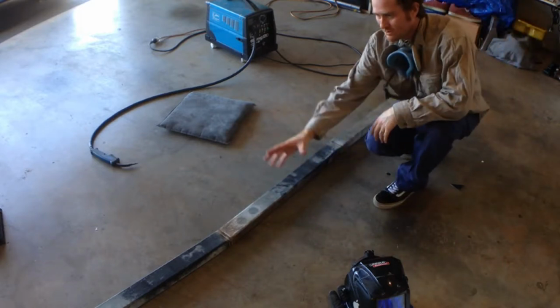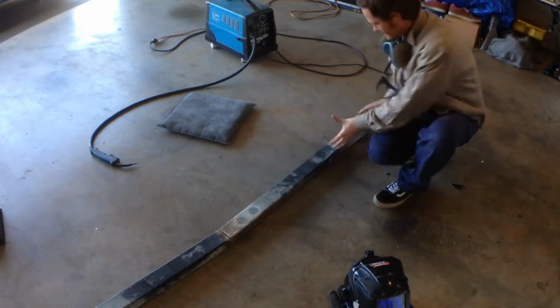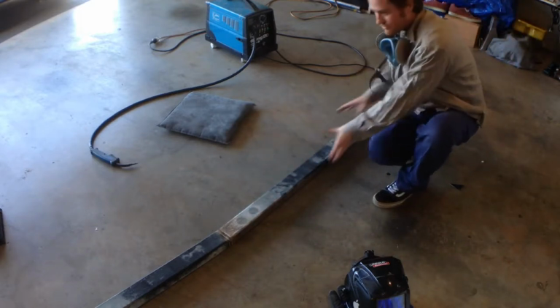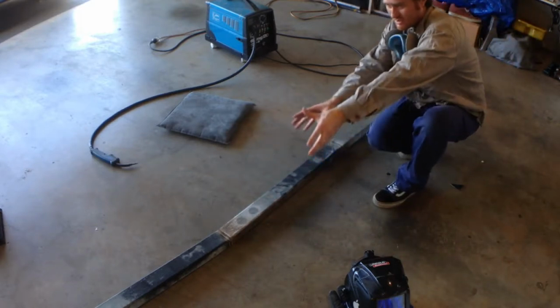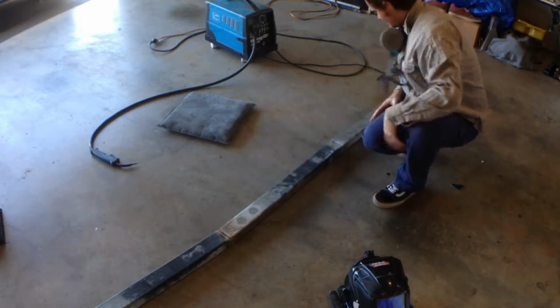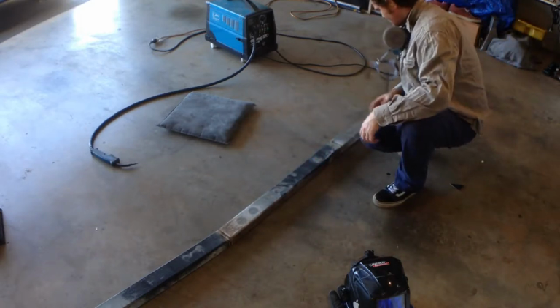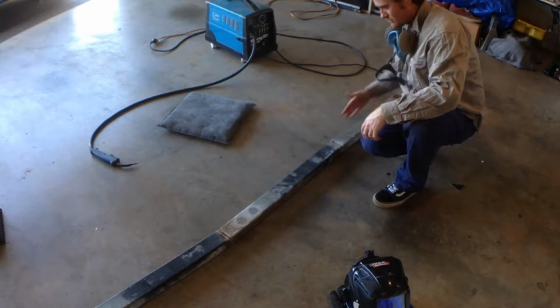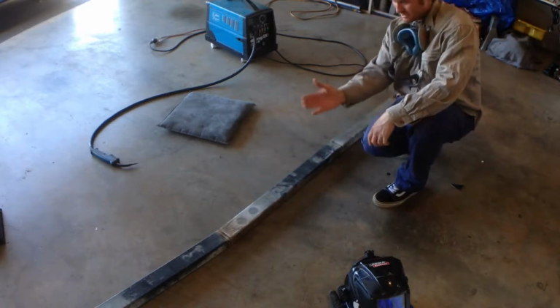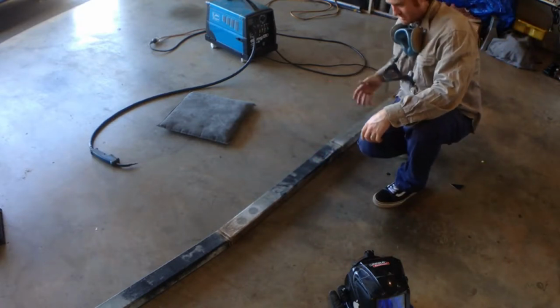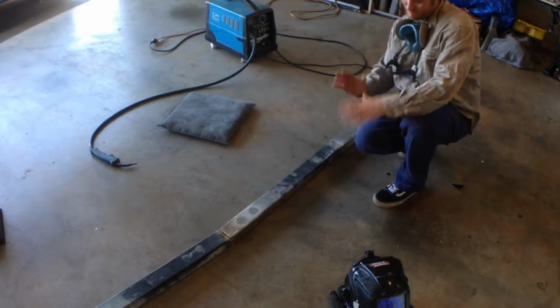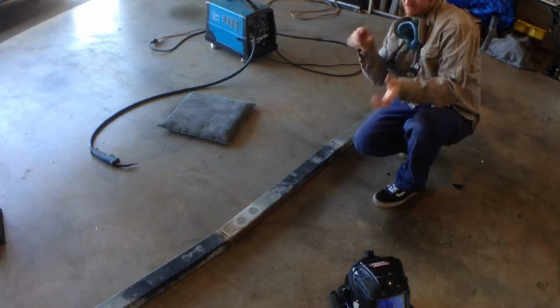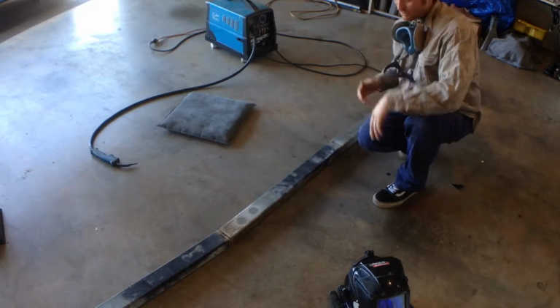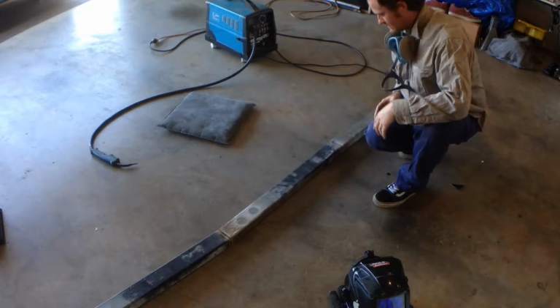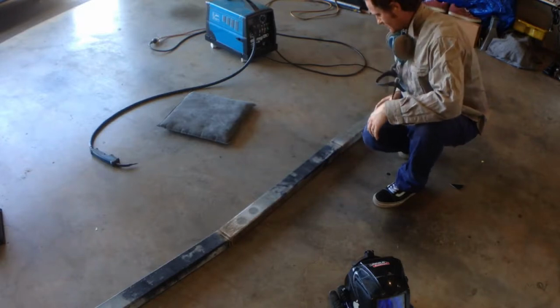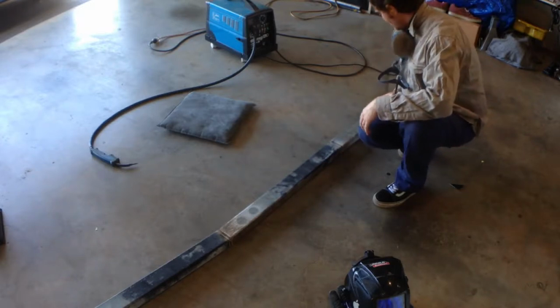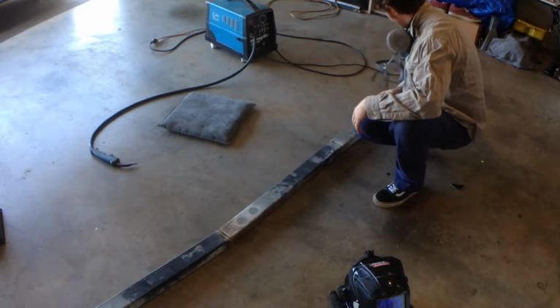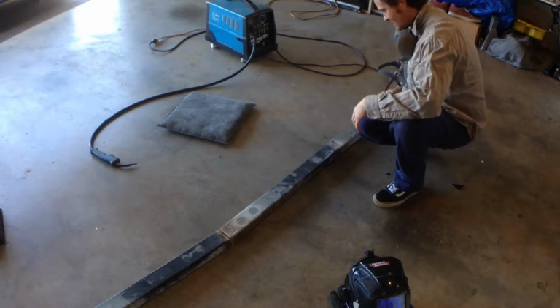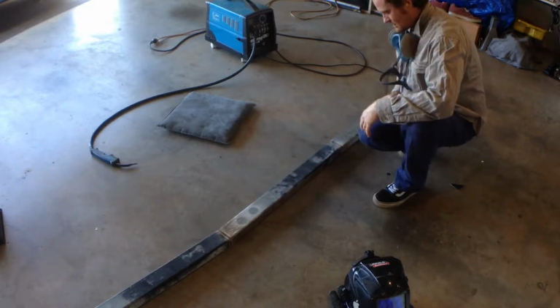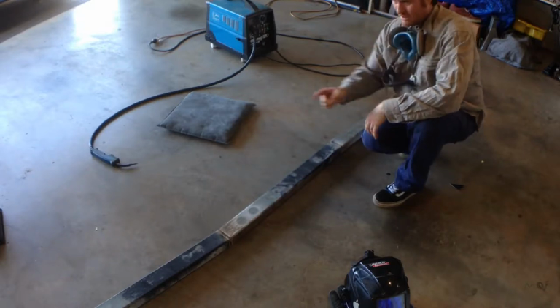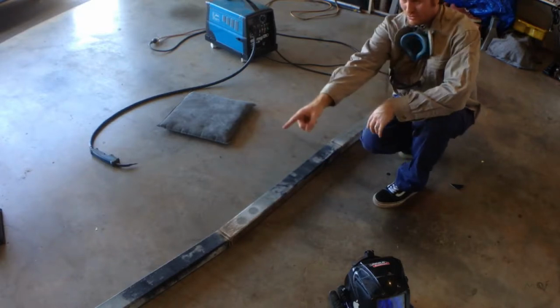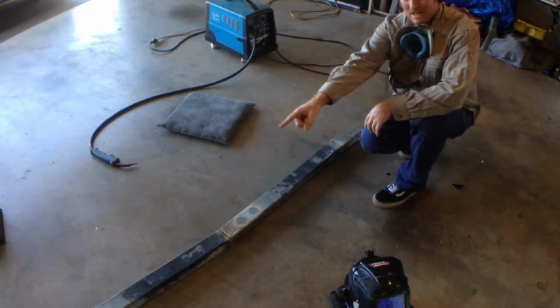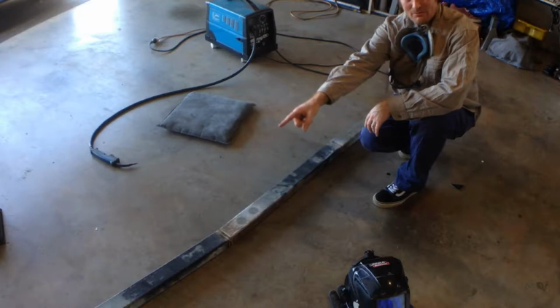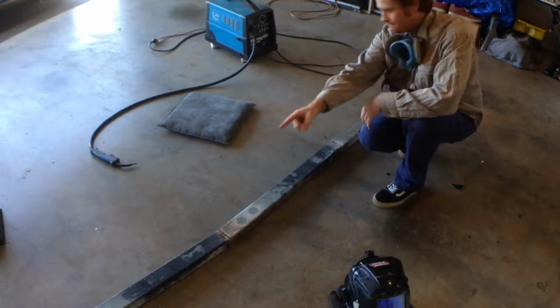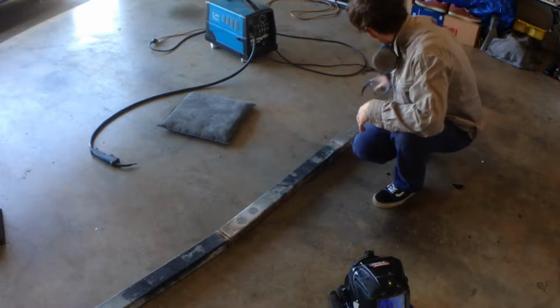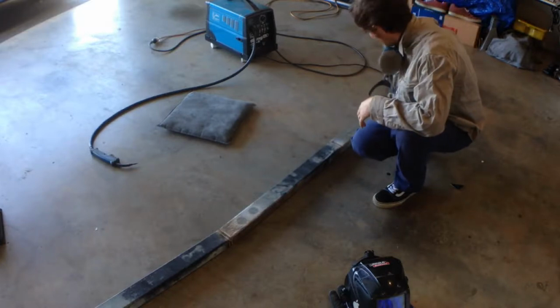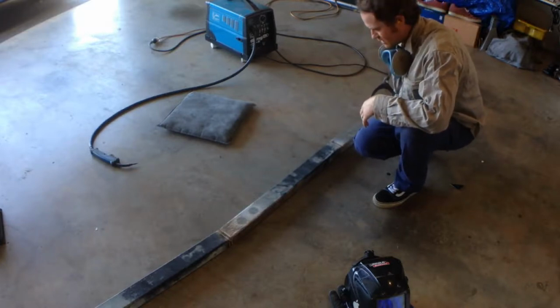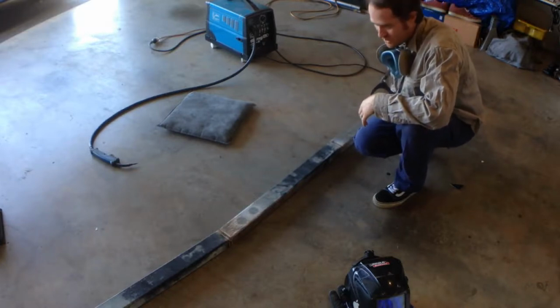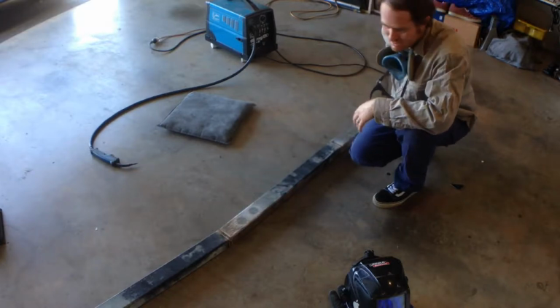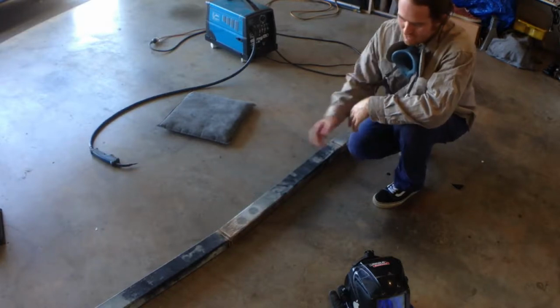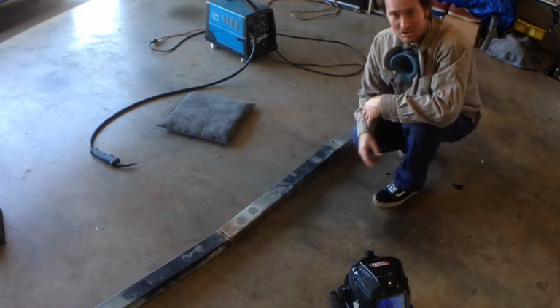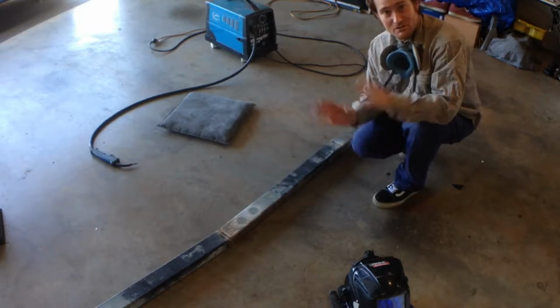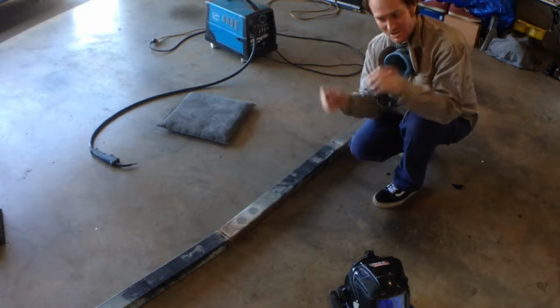Alright, so there's our trunk. That looks pretty cool - see, it's a little bit bent and buckled like trees do. Got the top capped off, the bottom's just open. Alright, I reckon it's time for some branches.